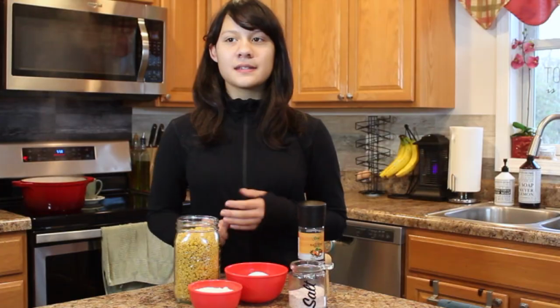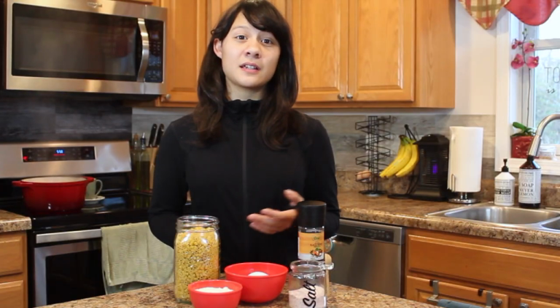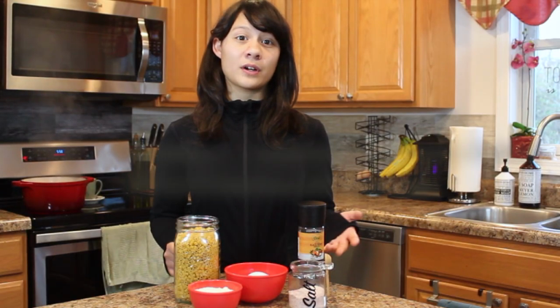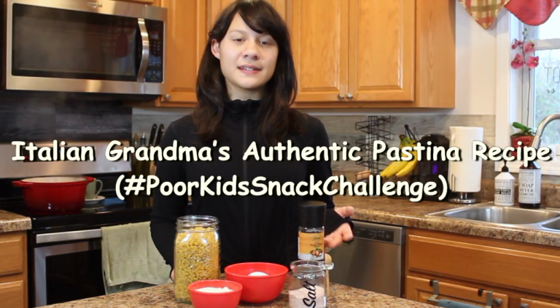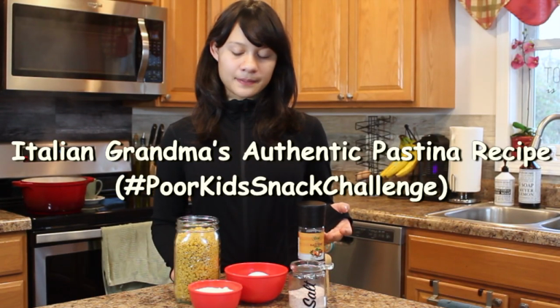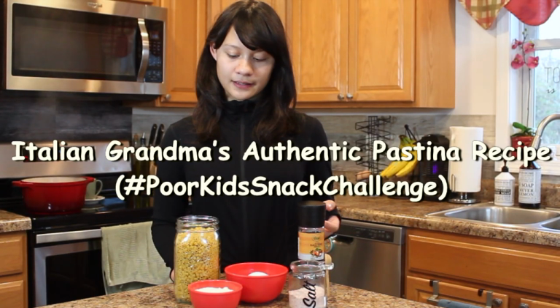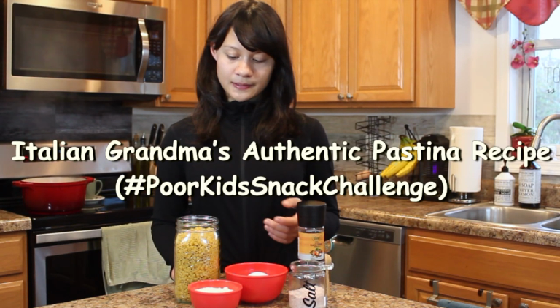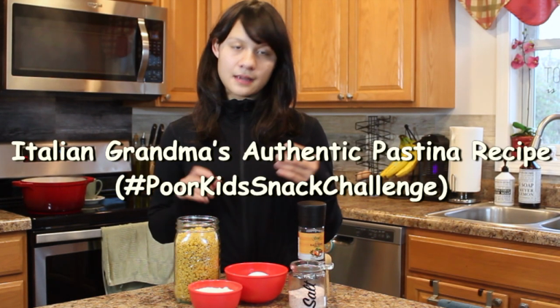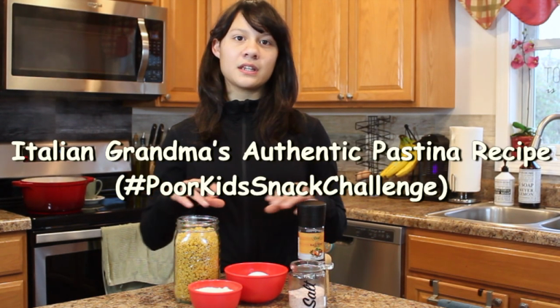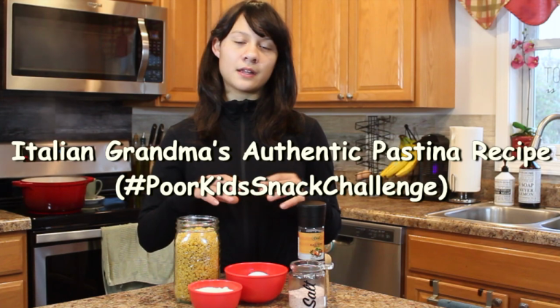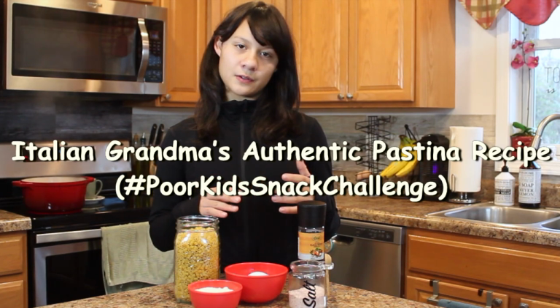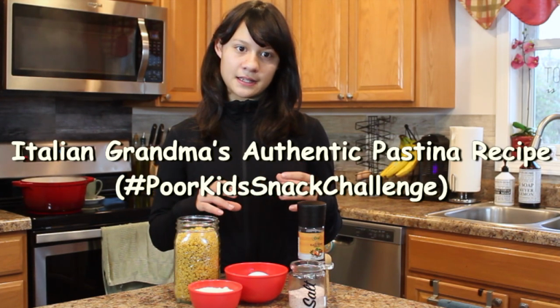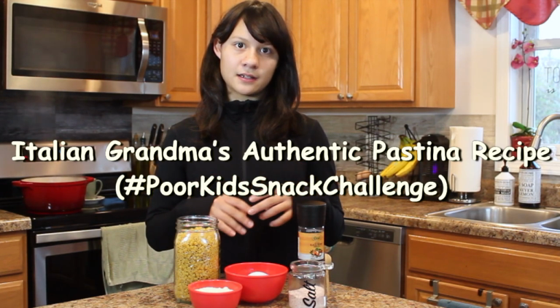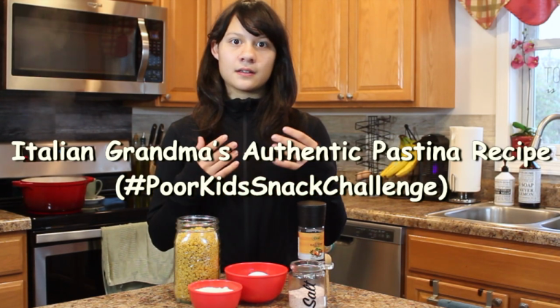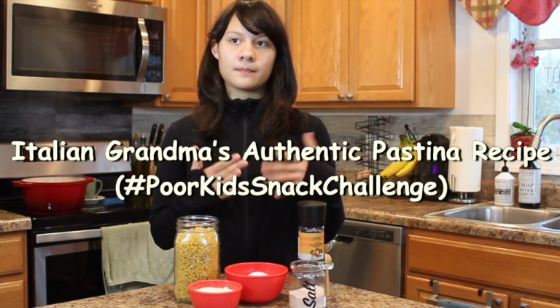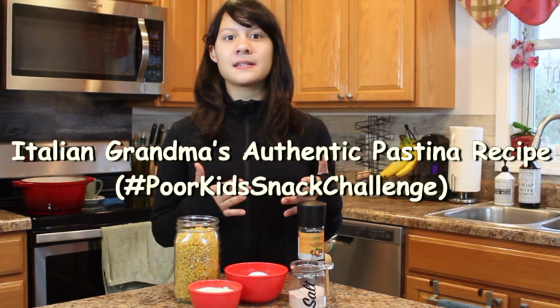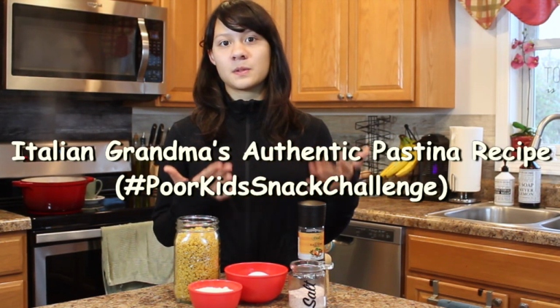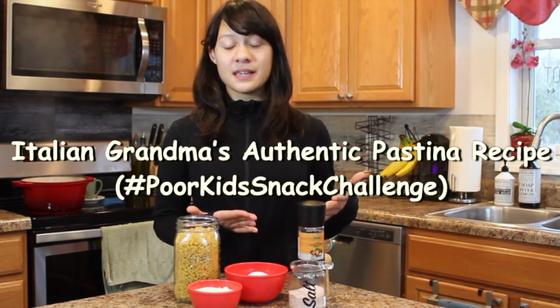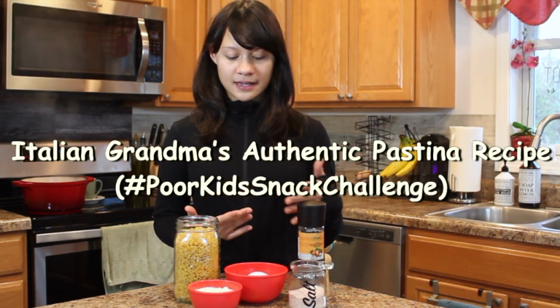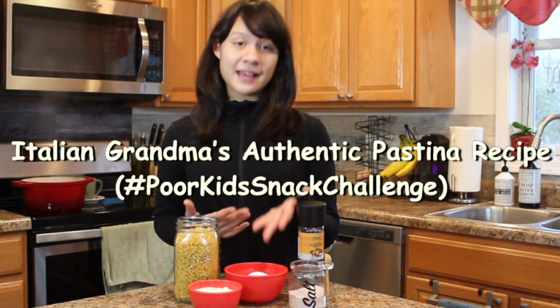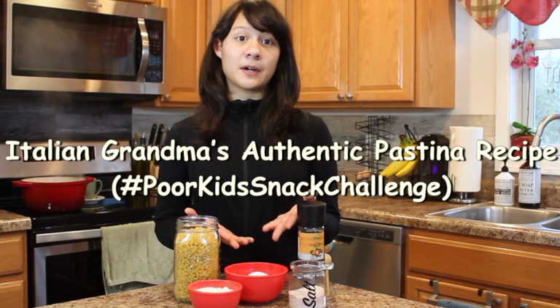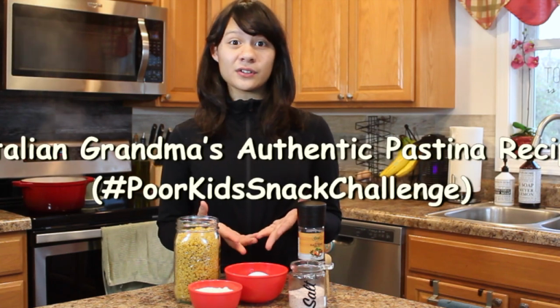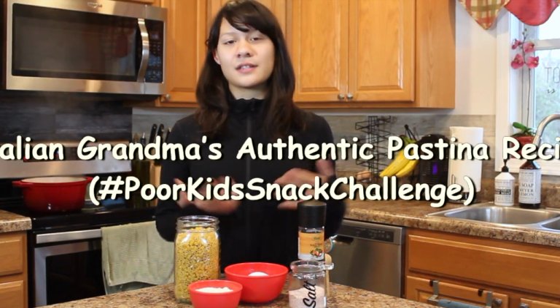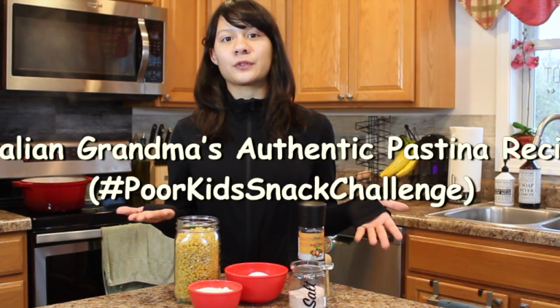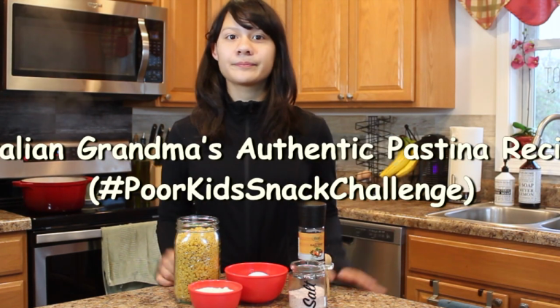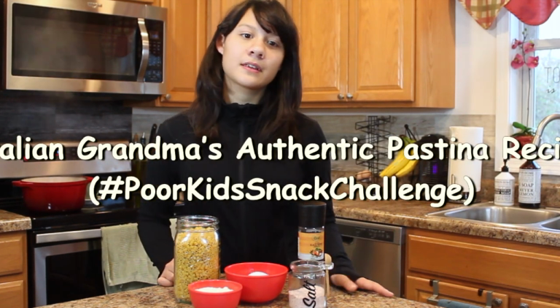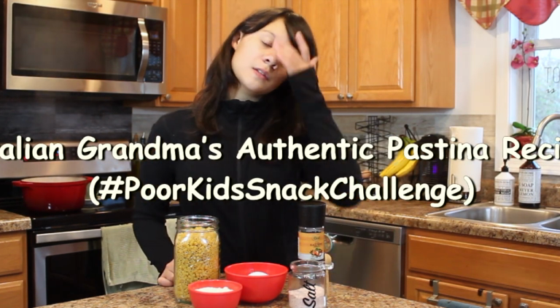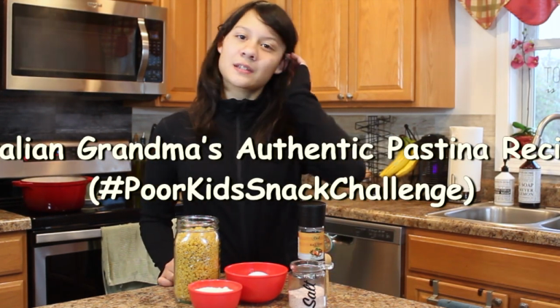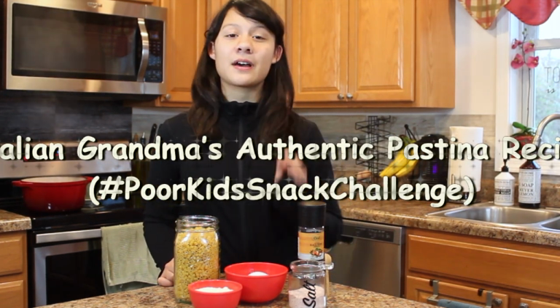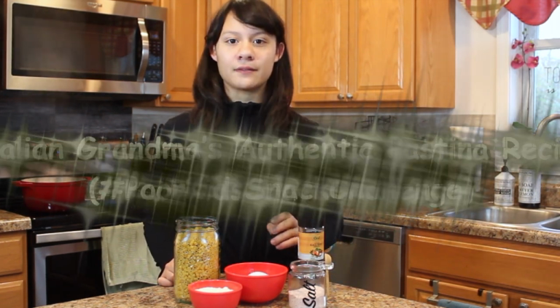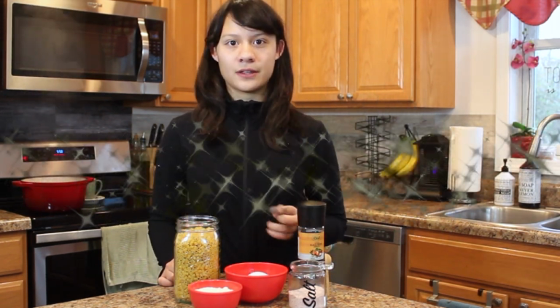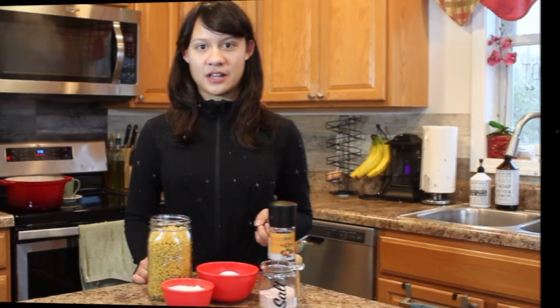This is a good poor kid's snack because in between my nonna using the pieces of spaghetti and eggs from our yard, it's almost free — so that's why we thought of it for this challenge.